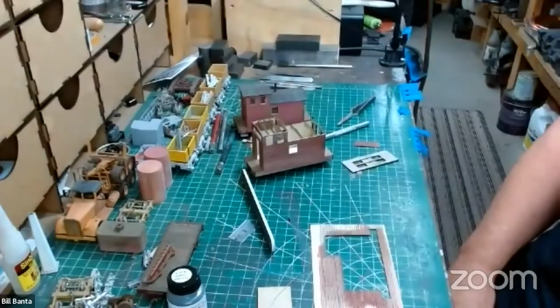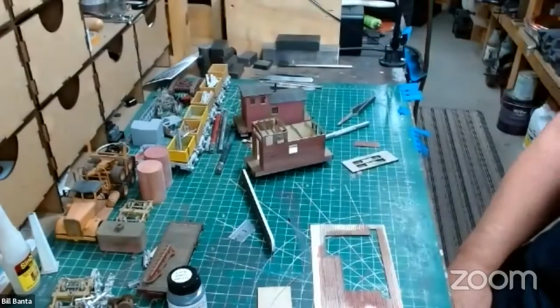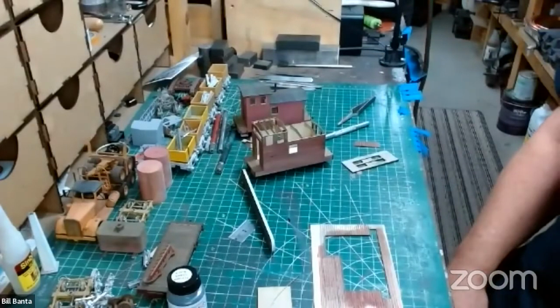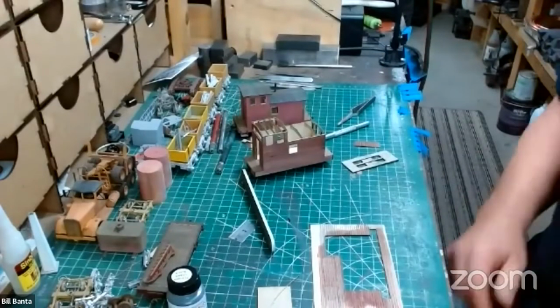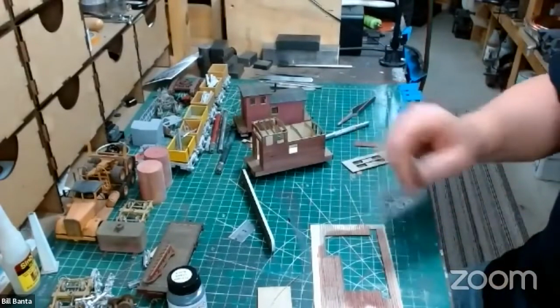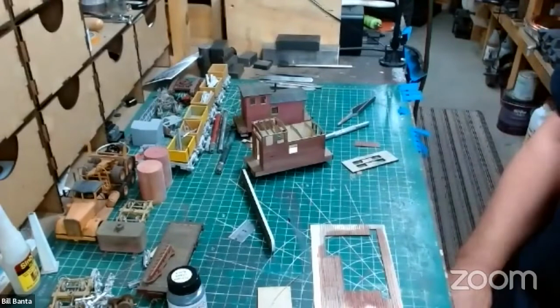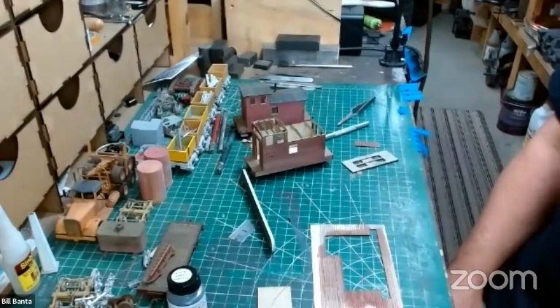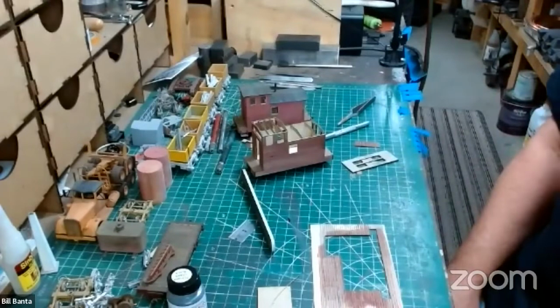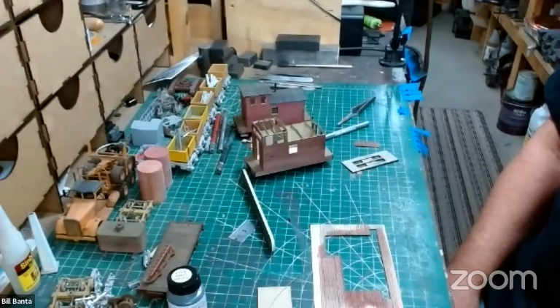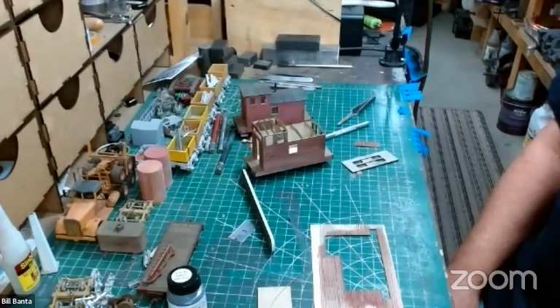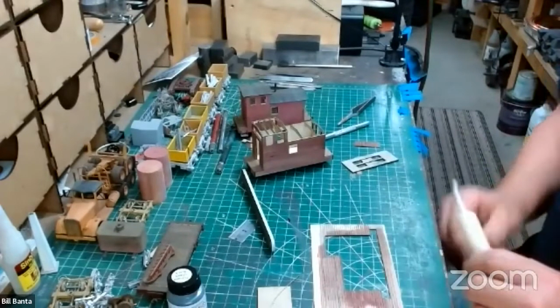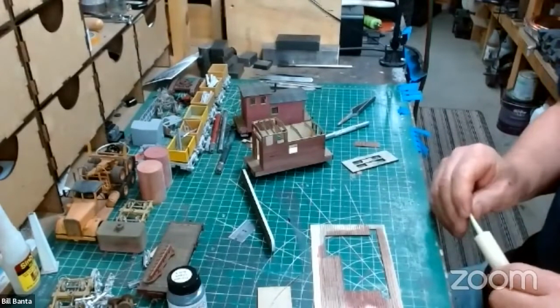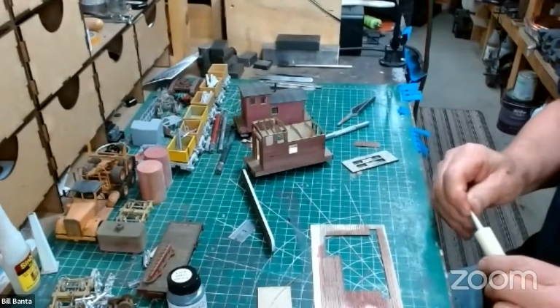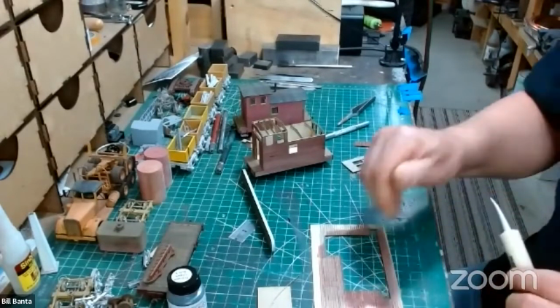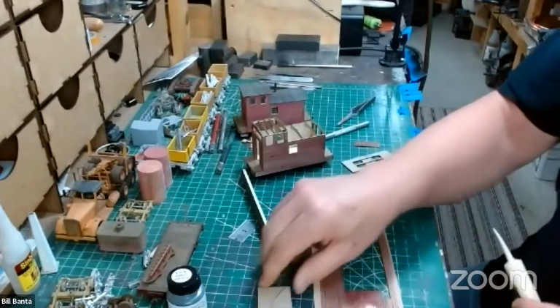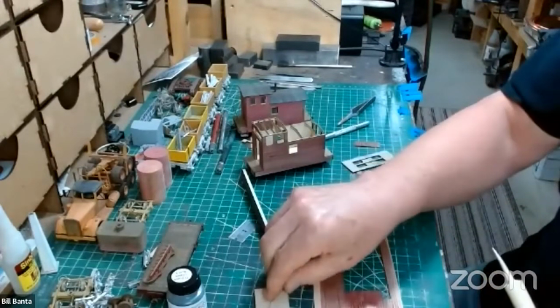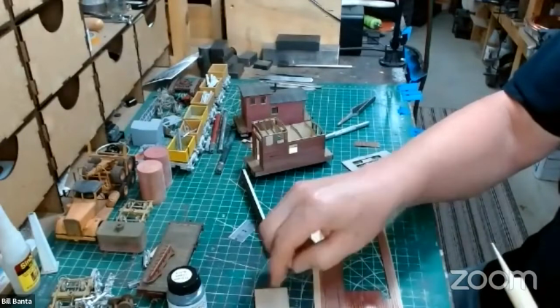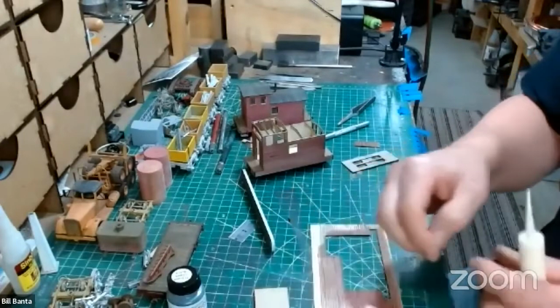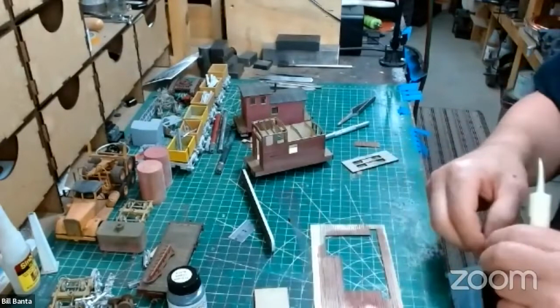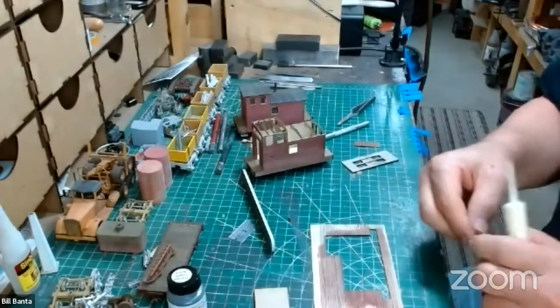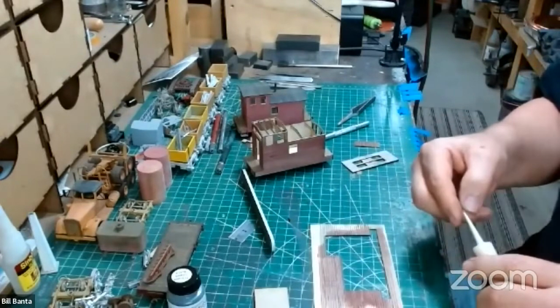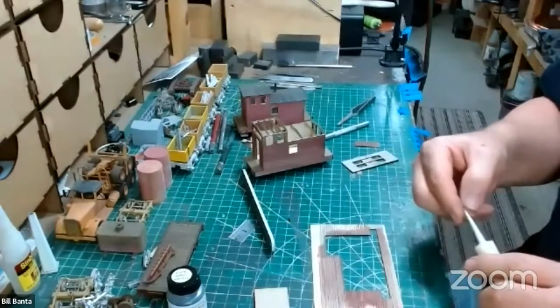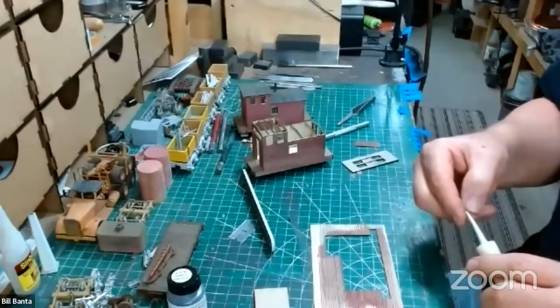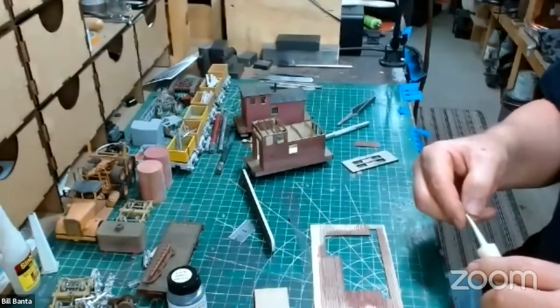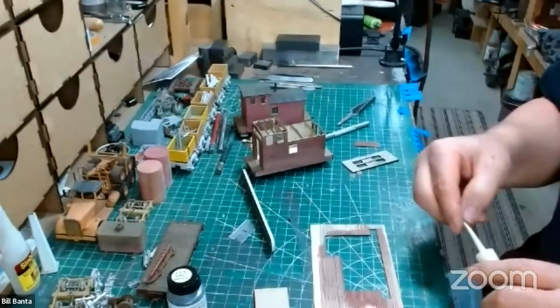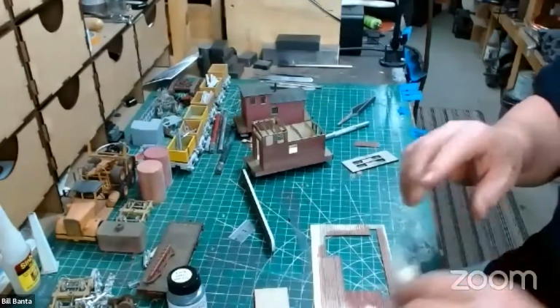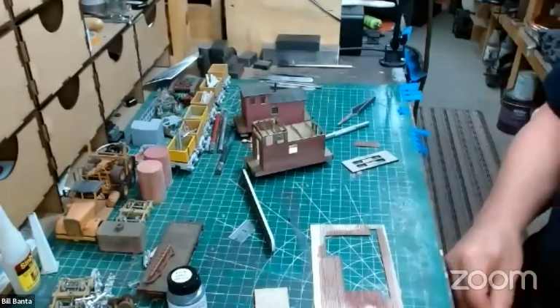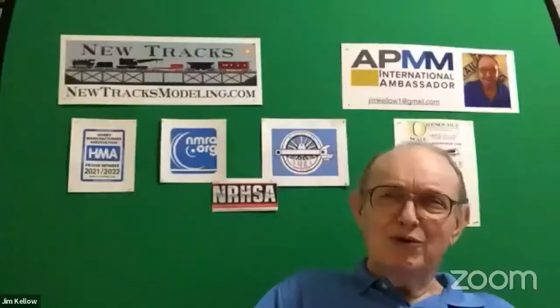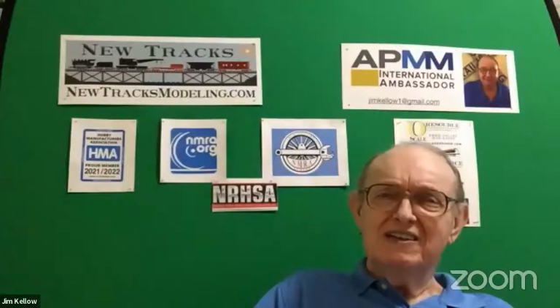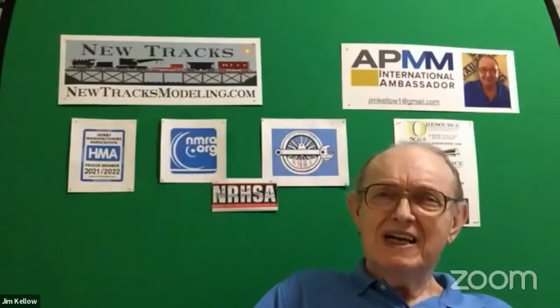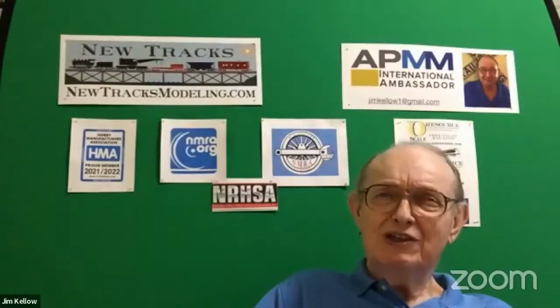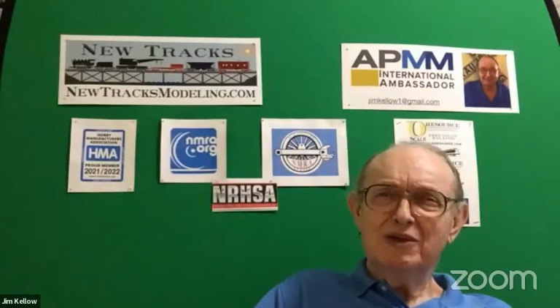Next week we'll do the roof, add some of the trim, and make up the grab irons. Thank you, Jim. All right, appreciate it. Does anybody have any questions for Bill?